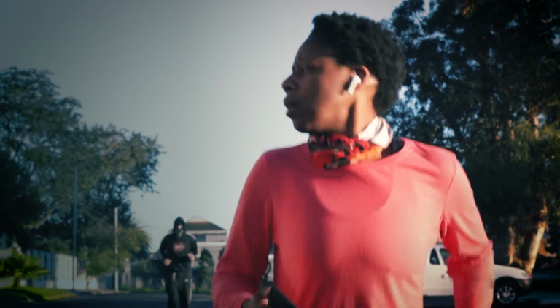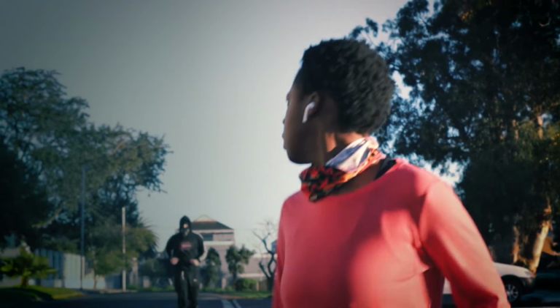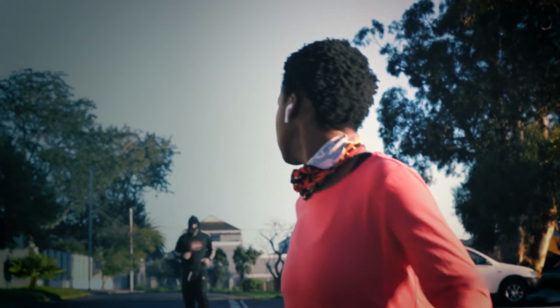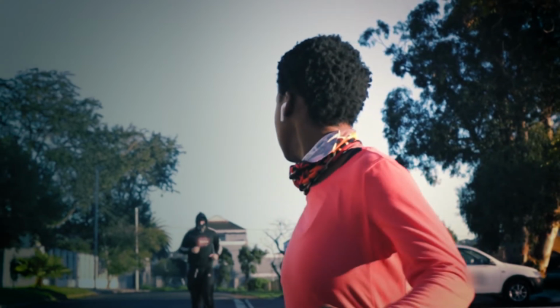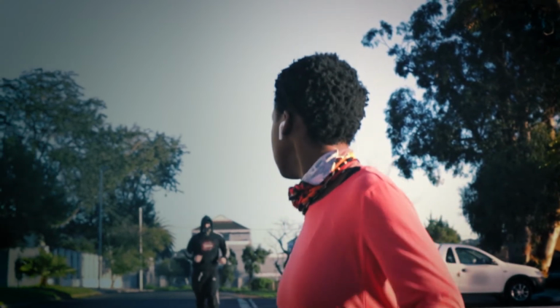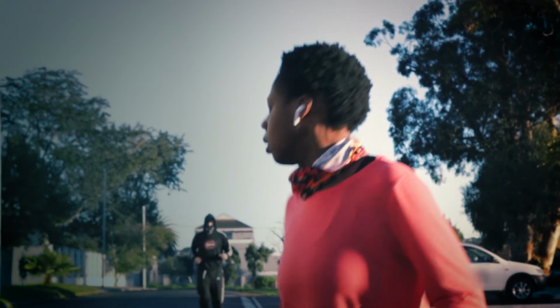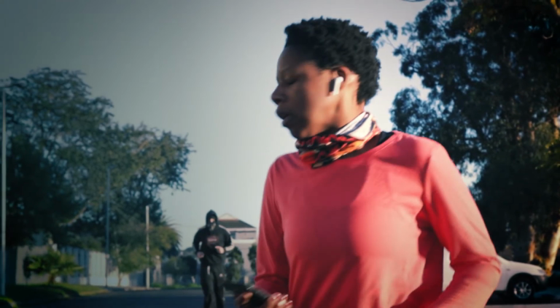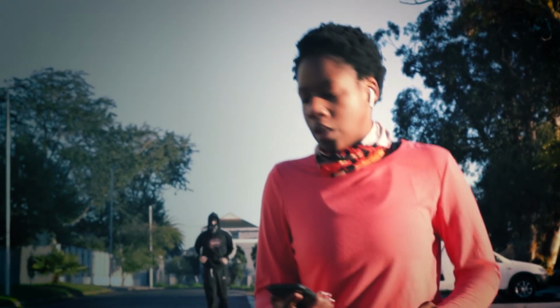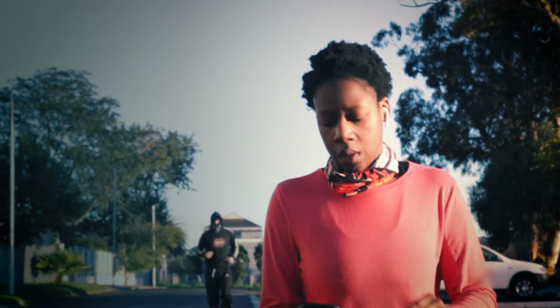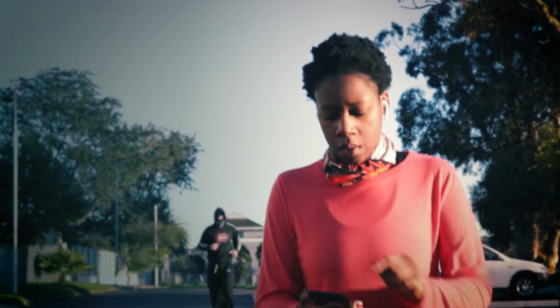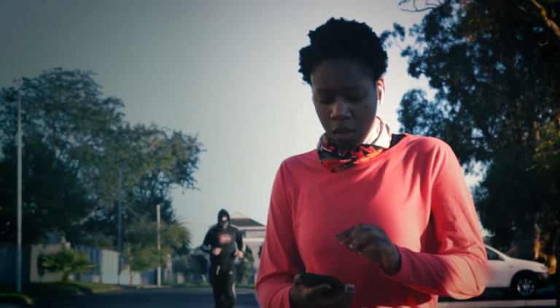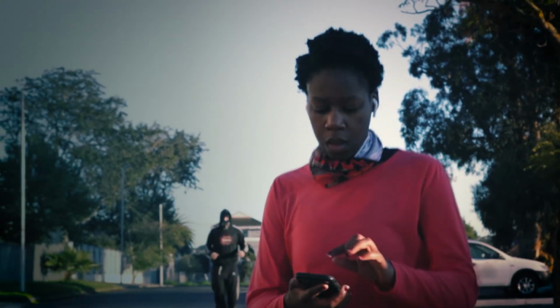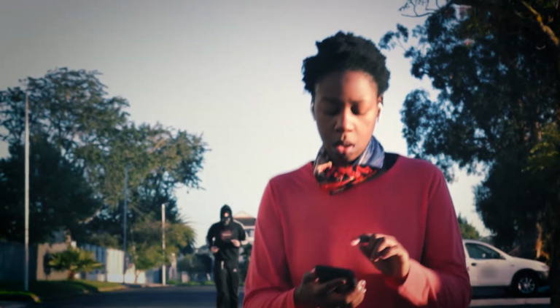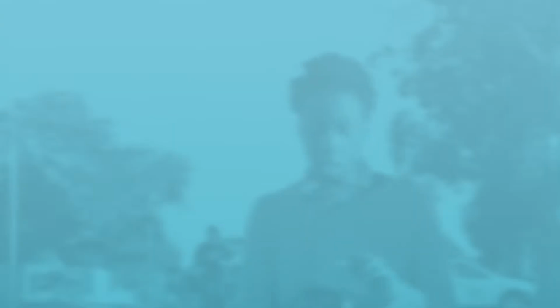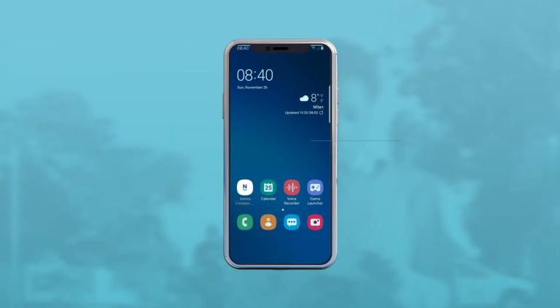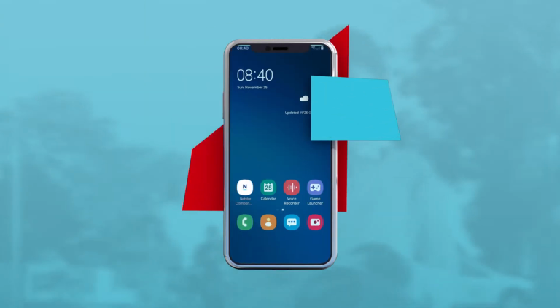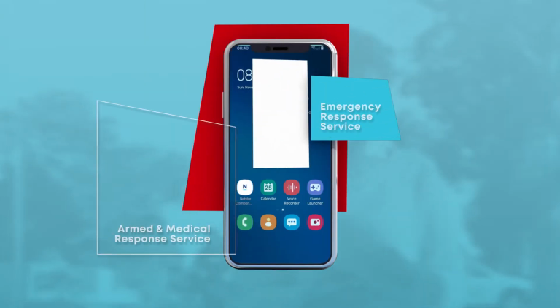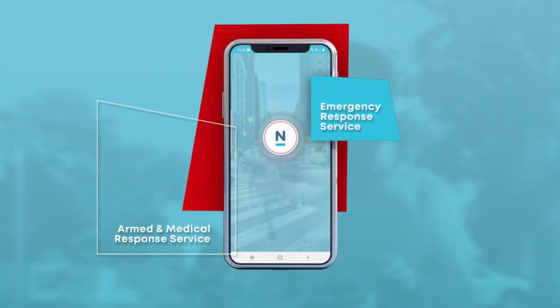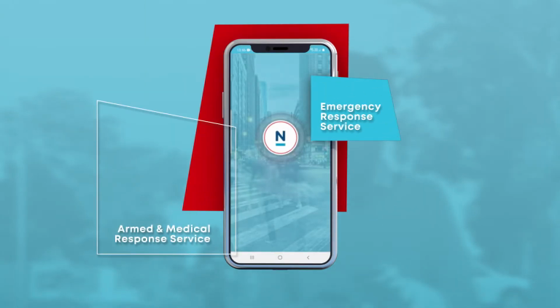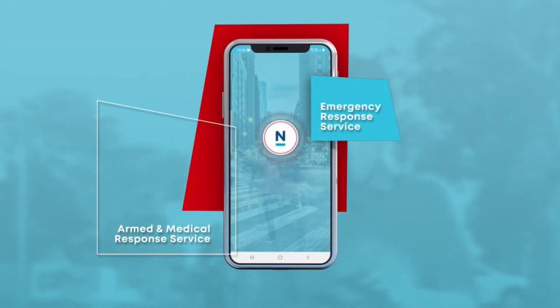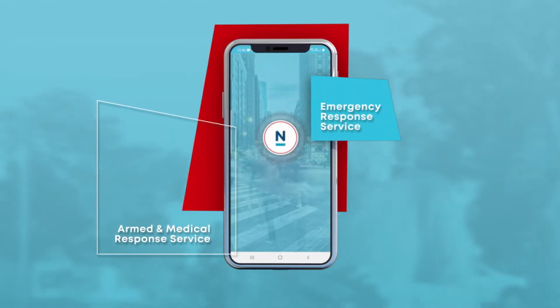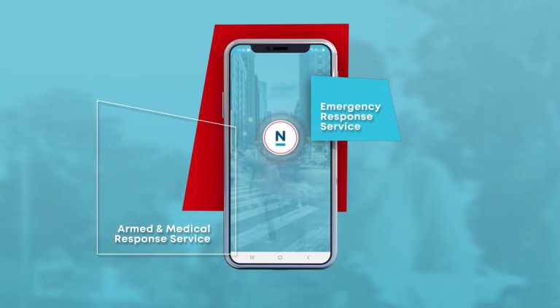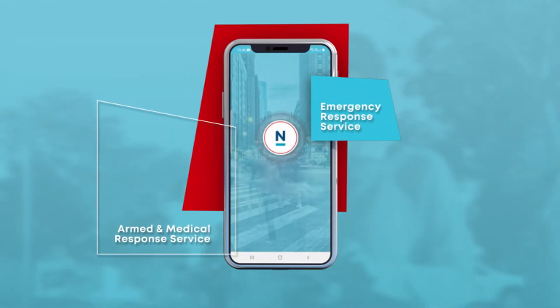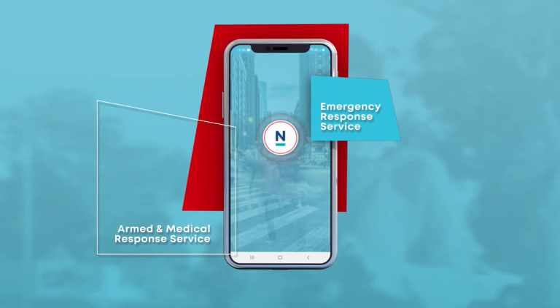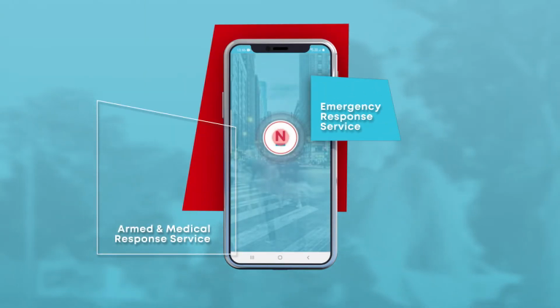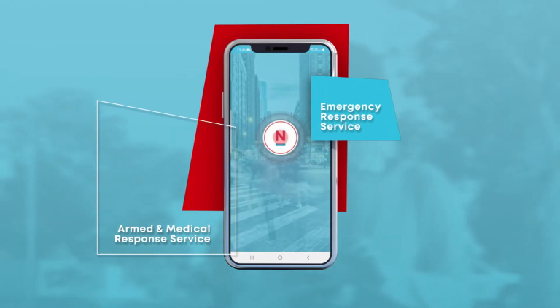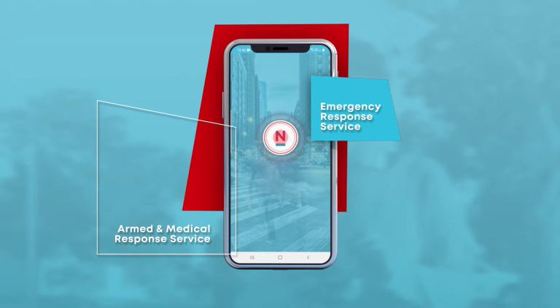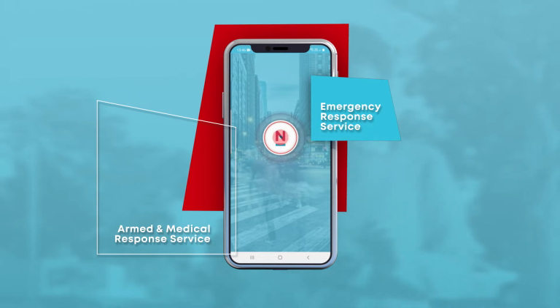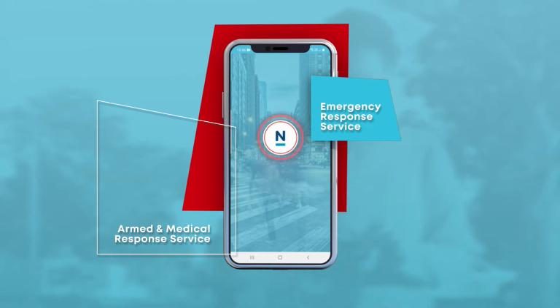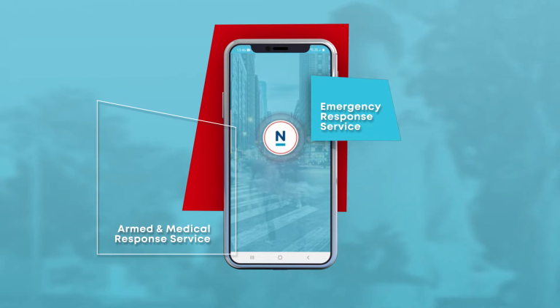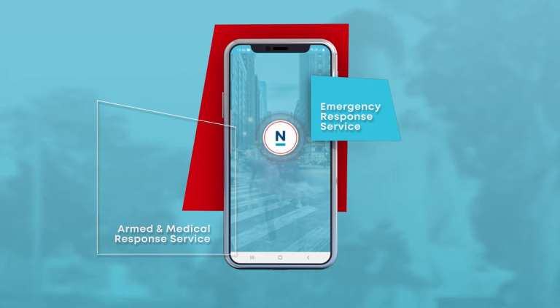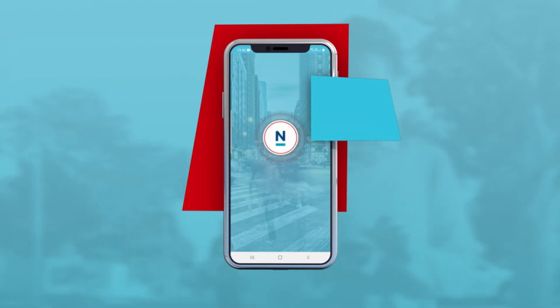Whenever you're feeling vulnerable or need emergency assistance, just tap your app. Introducing Netstar Companion, our new armed and medical response service that sends help right to your location whenever you need it.